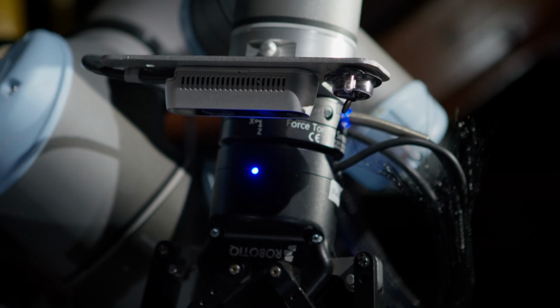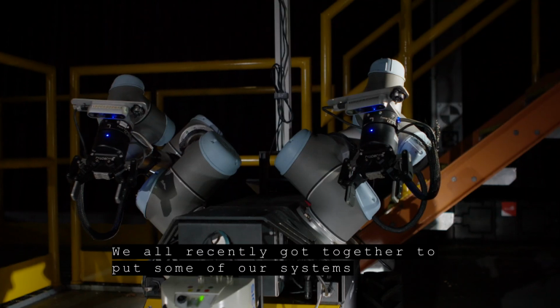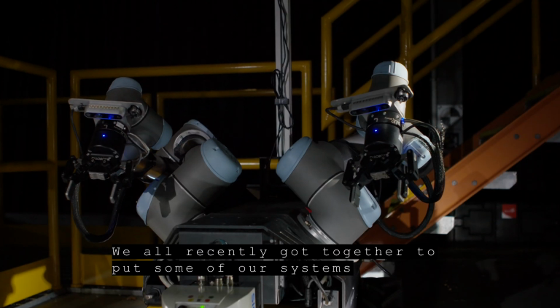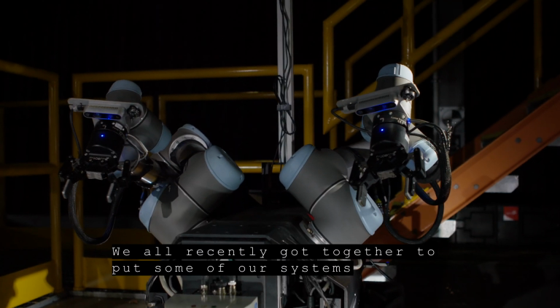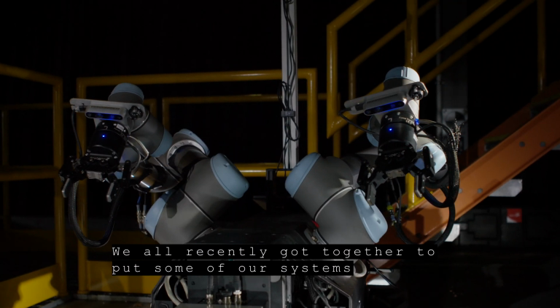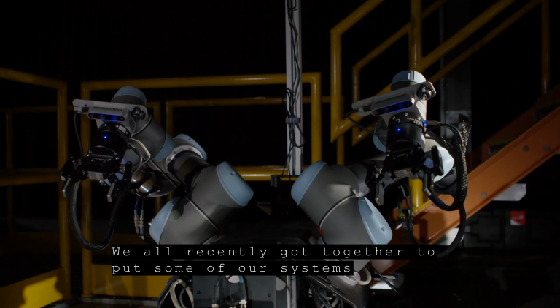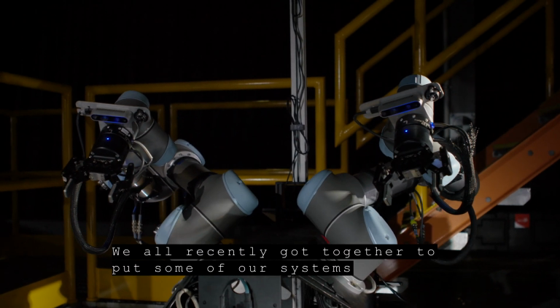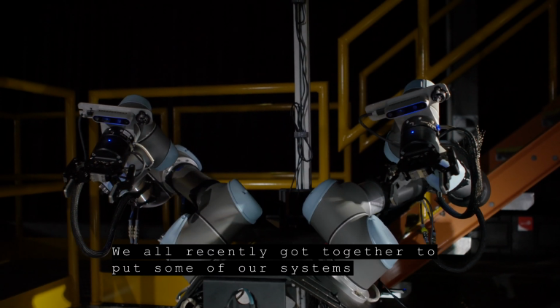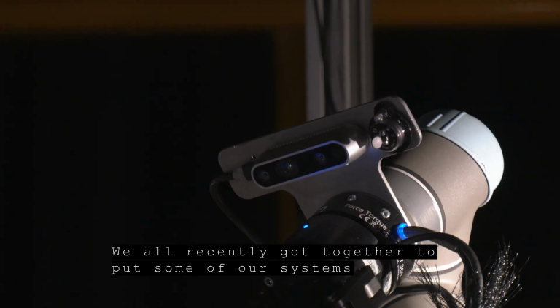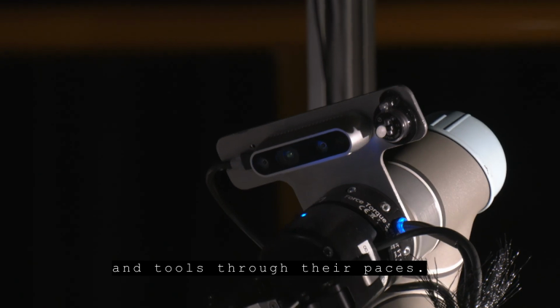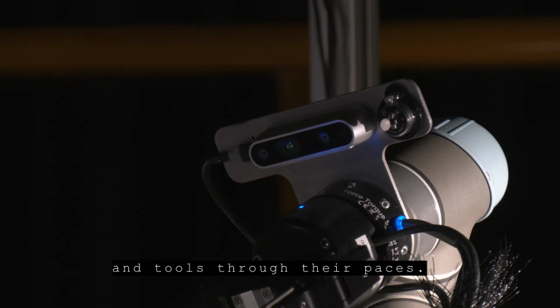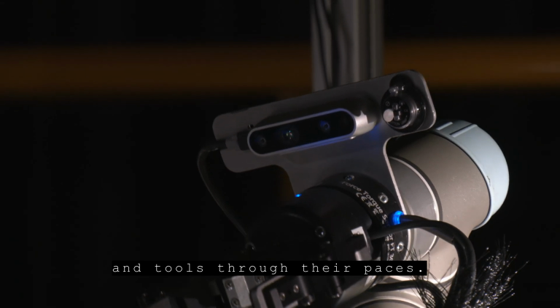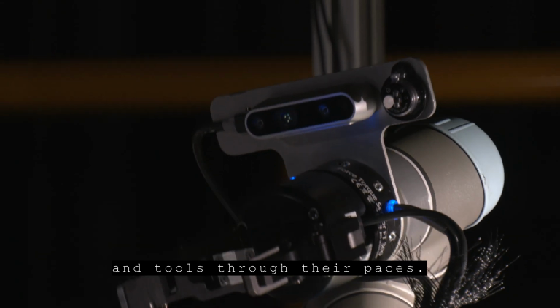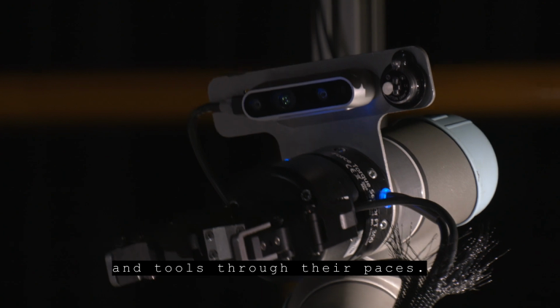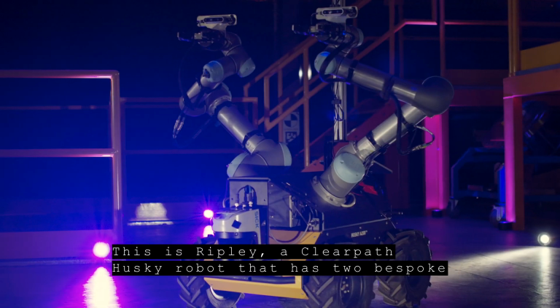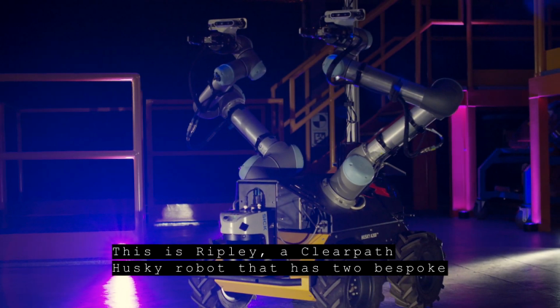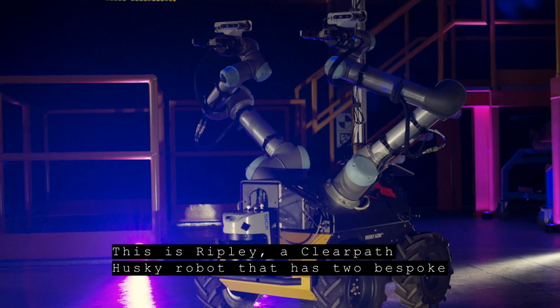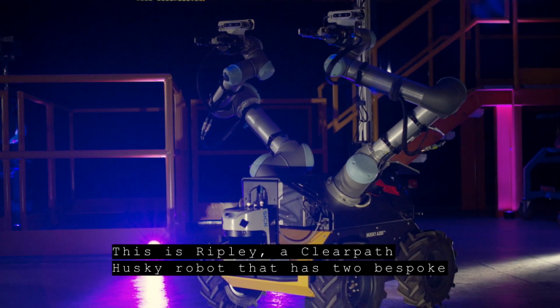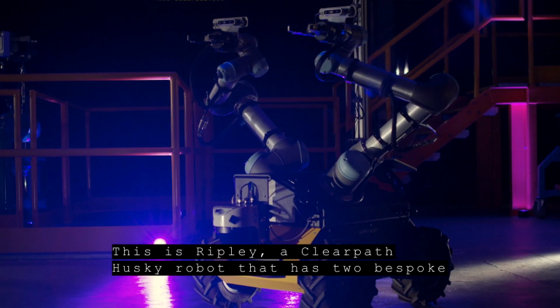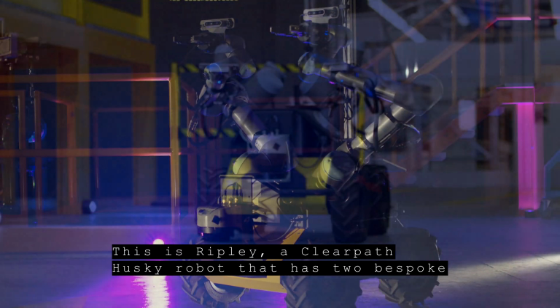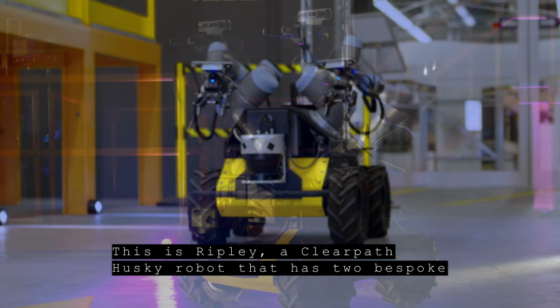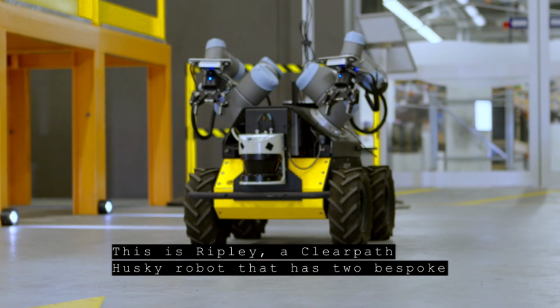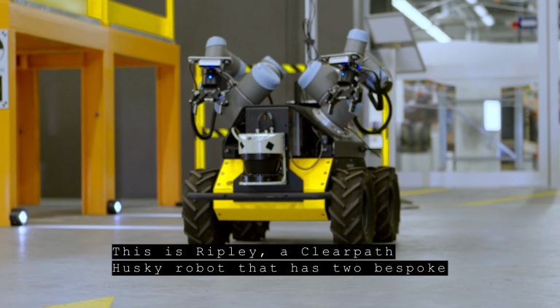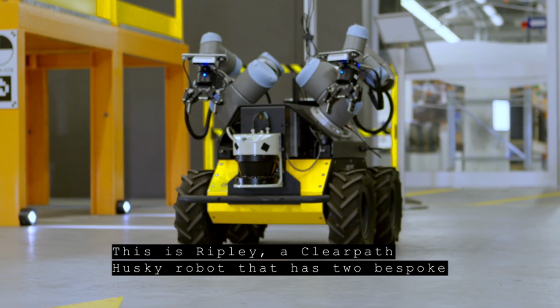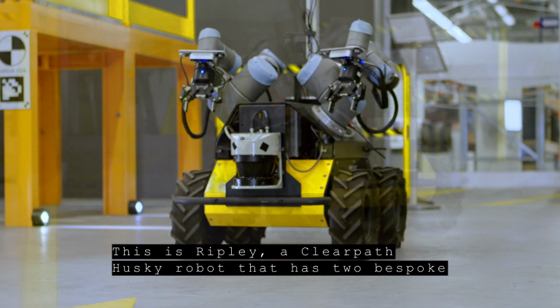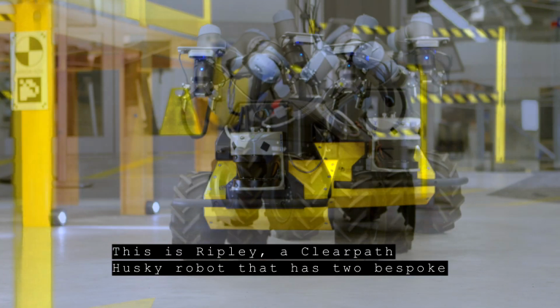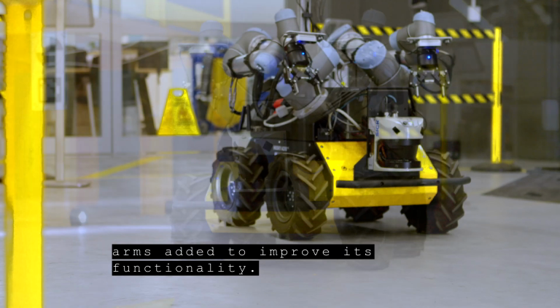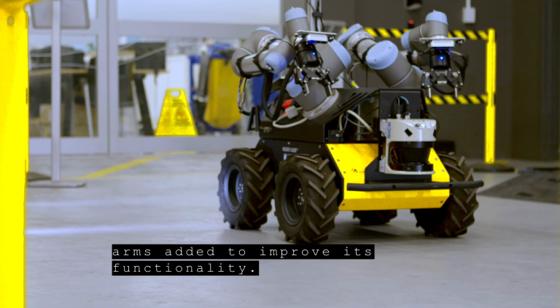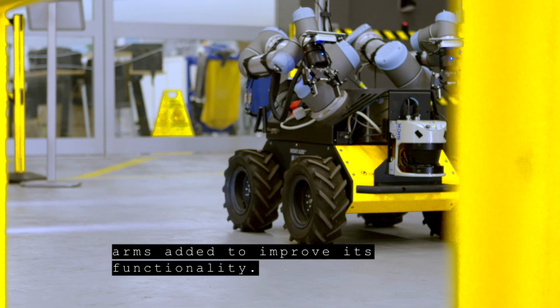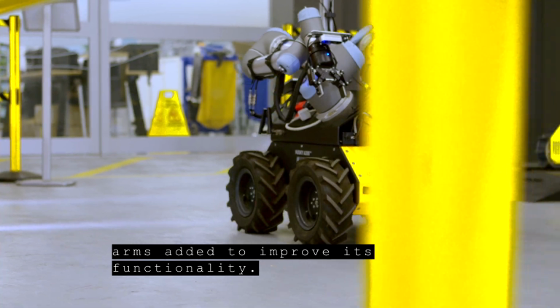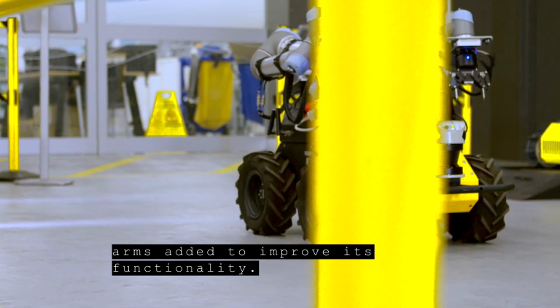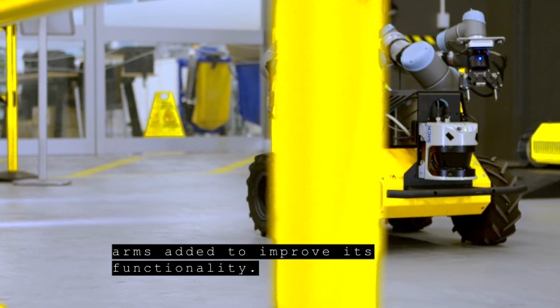We all recently got together and put some of our systems and tools through their paces. This is Ripley, a ClearPath Husky robot that has two bespoke arms added to improve its functionality.